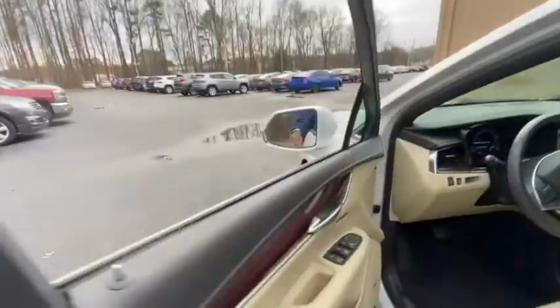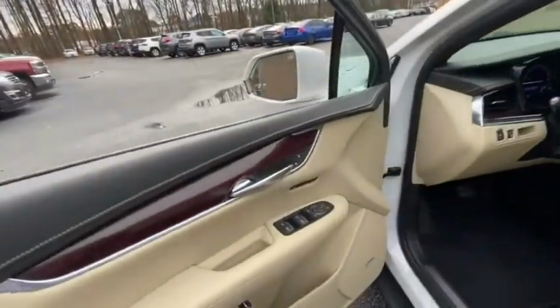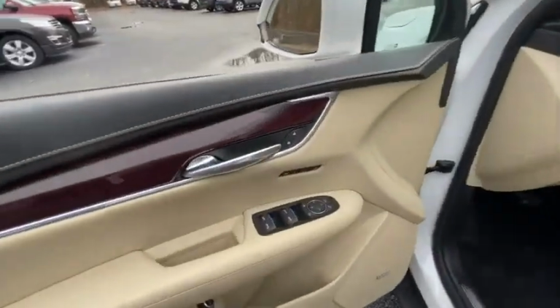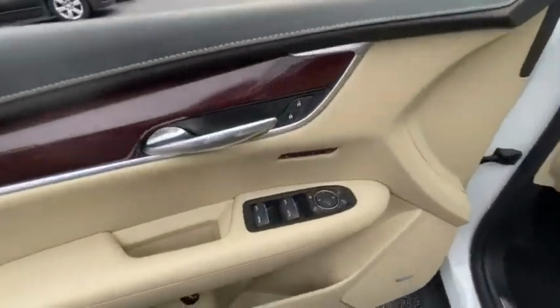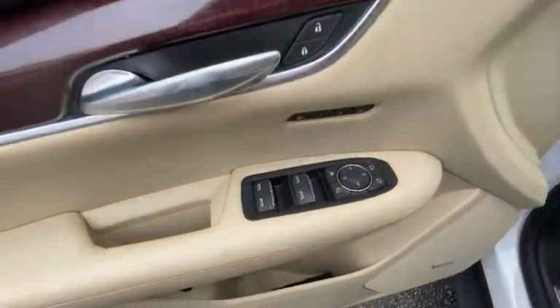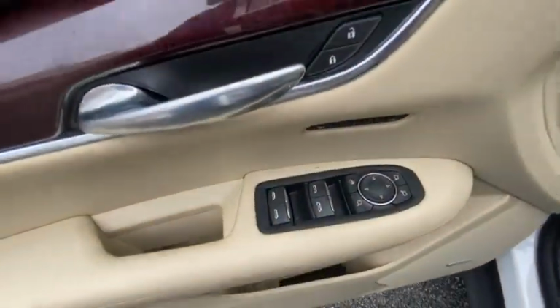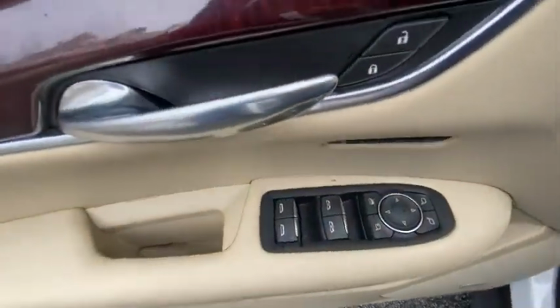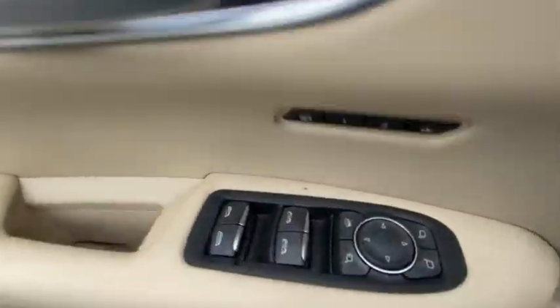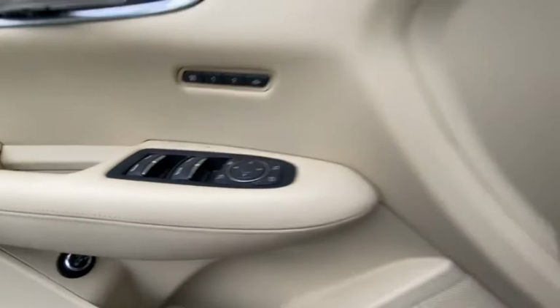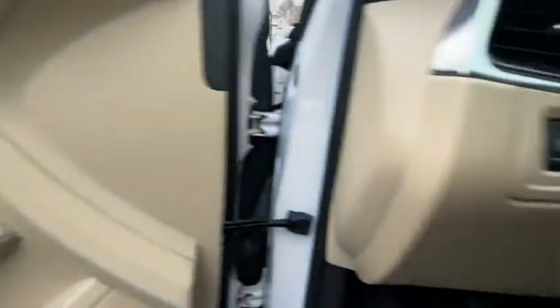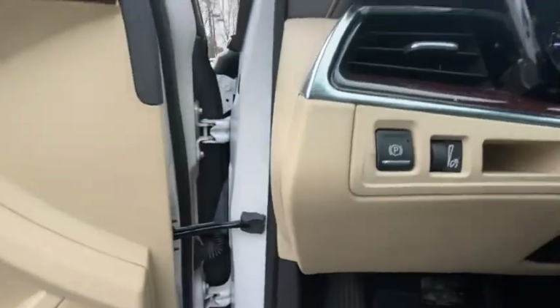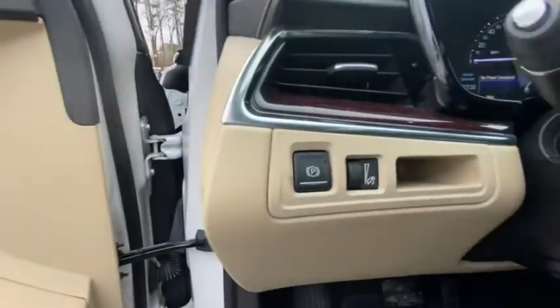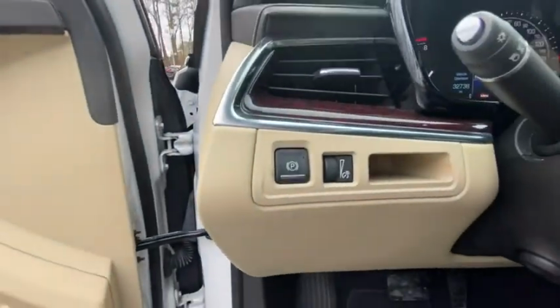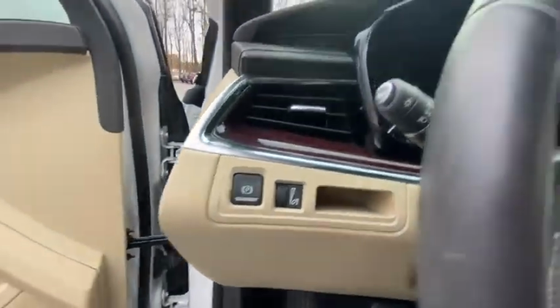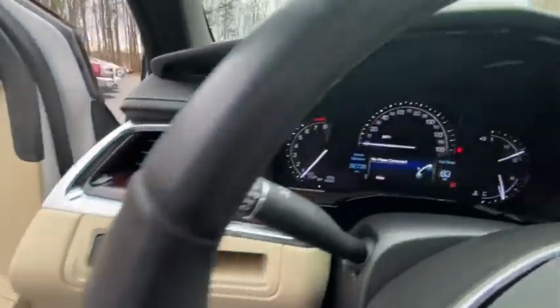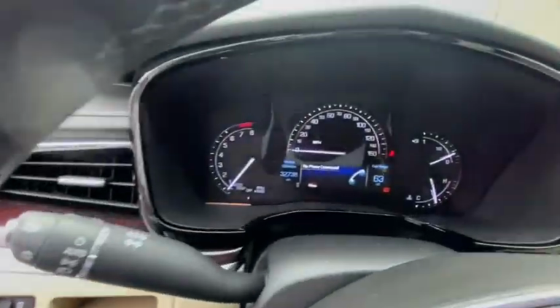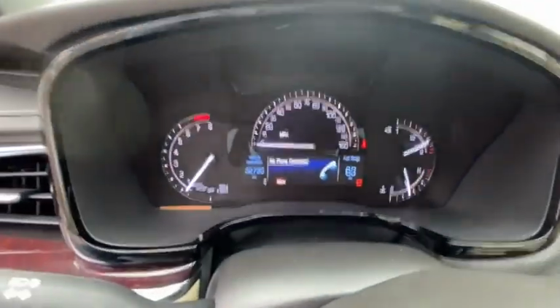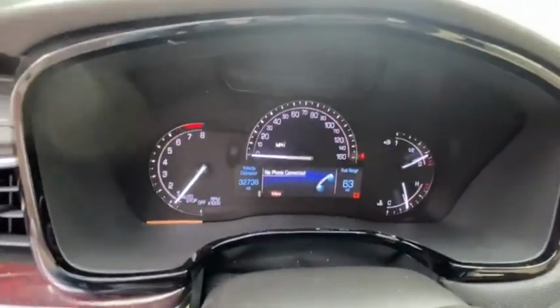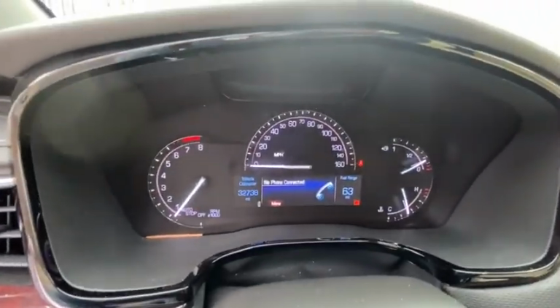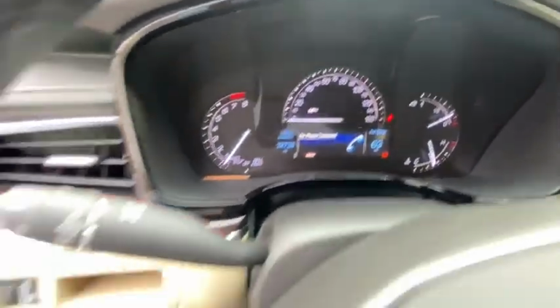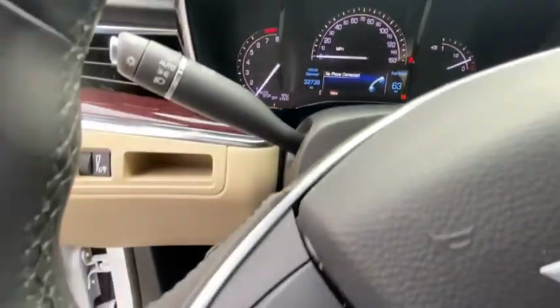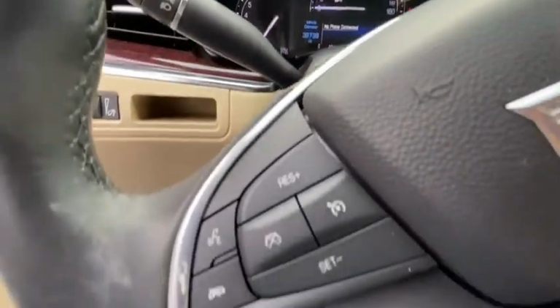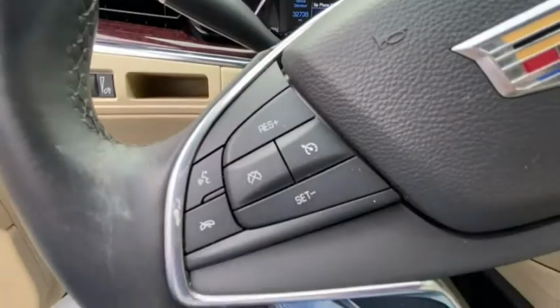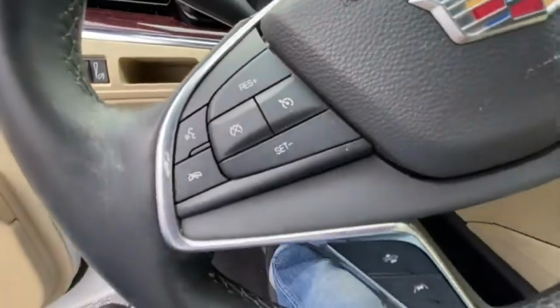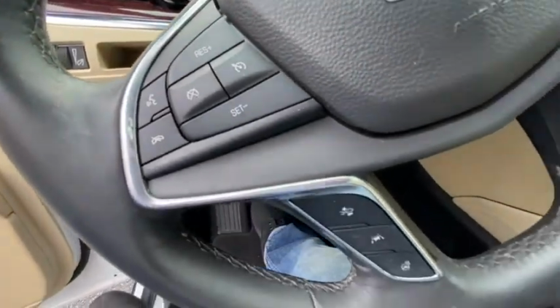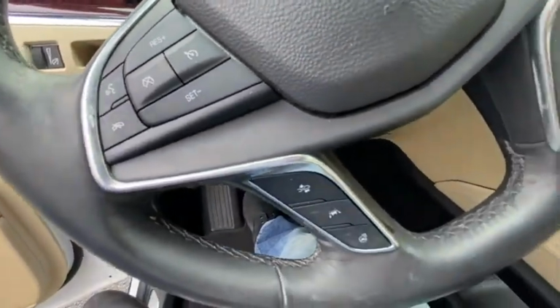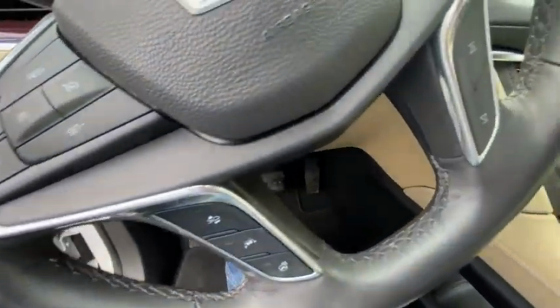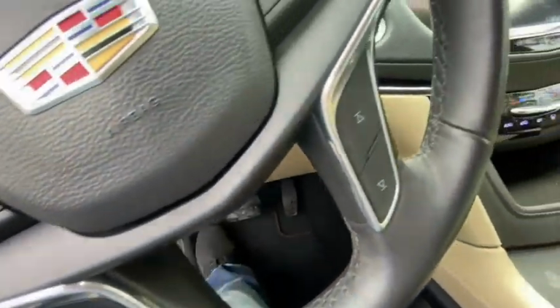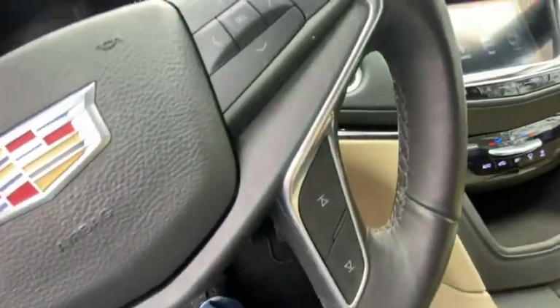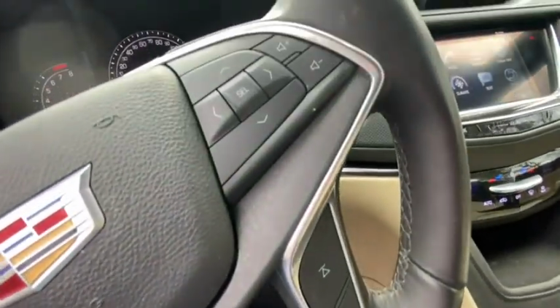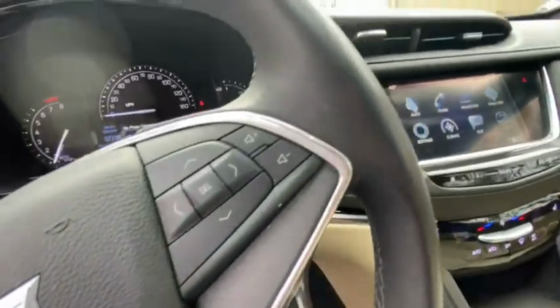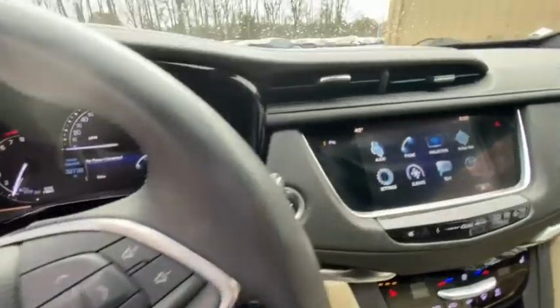Visually striking and intelligently designed, this crossover outsmarts any task with progressive technology and an accommodating interior. This vehicle has less than 35,000 miles.